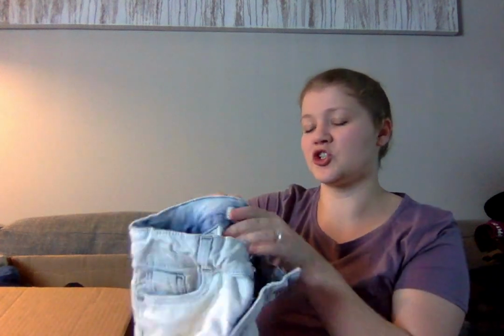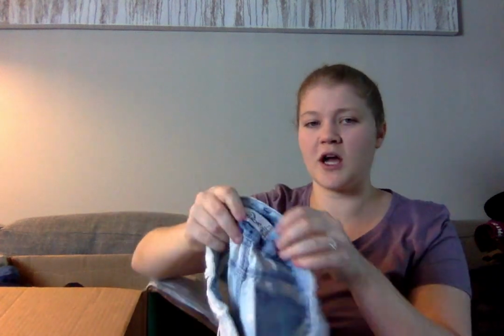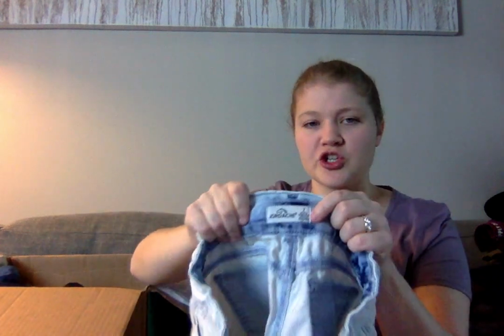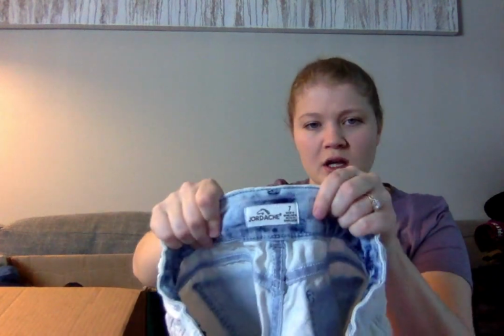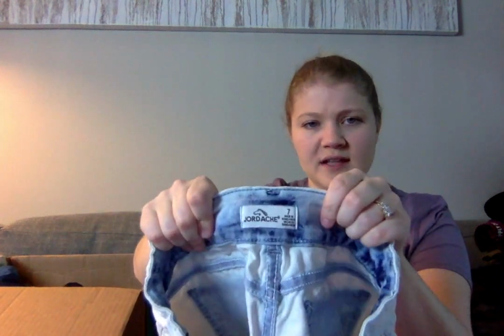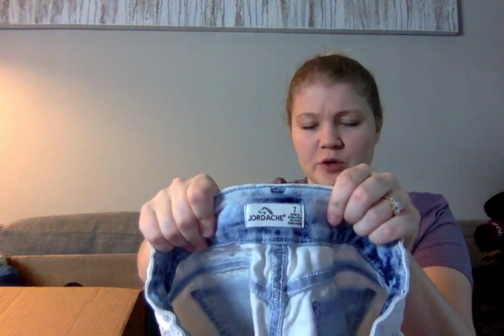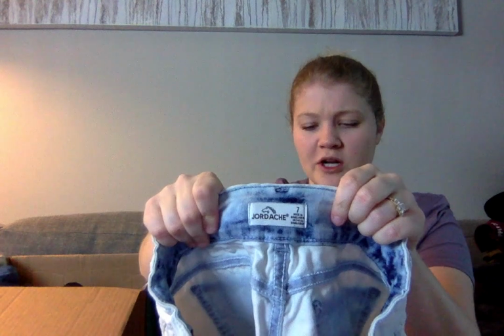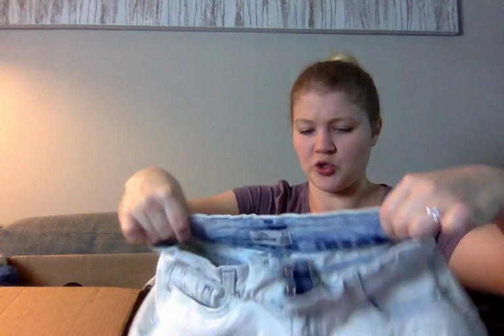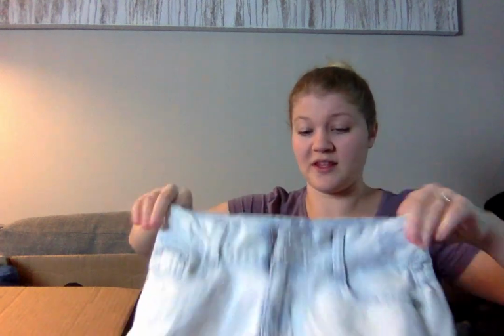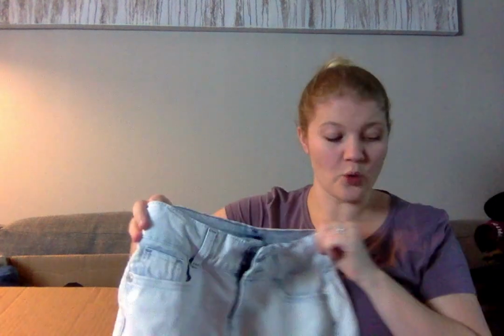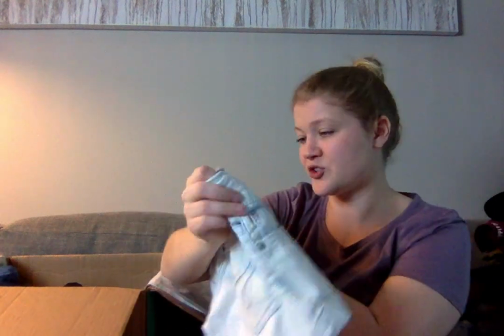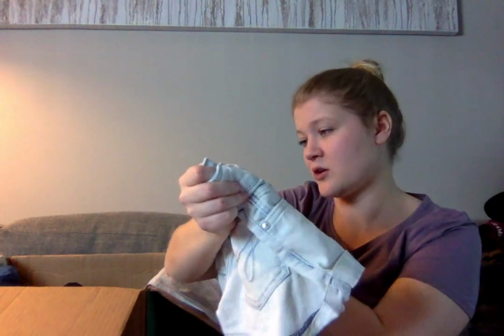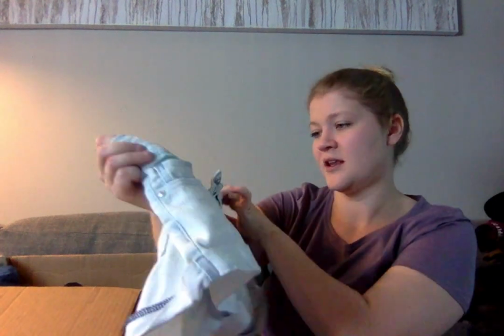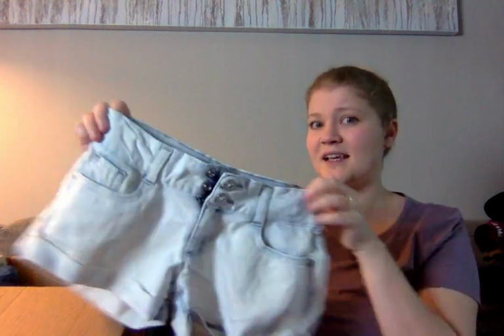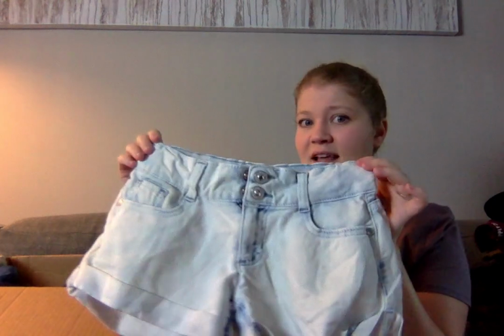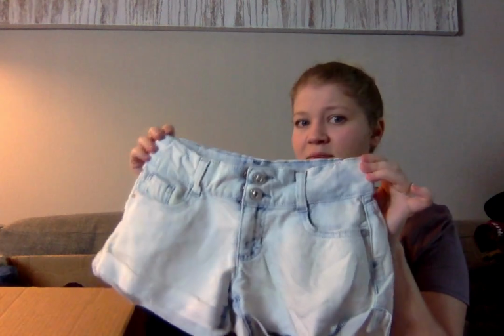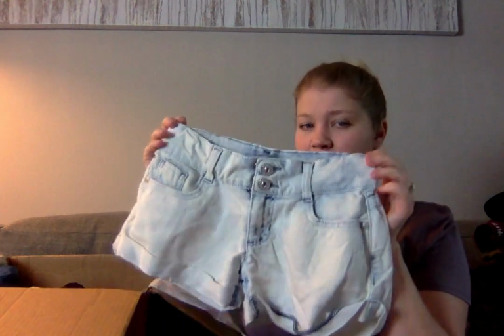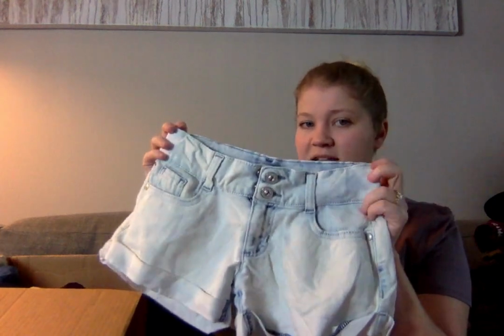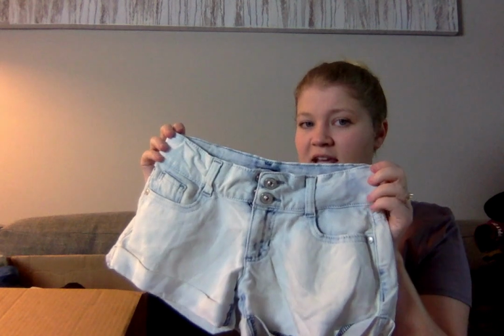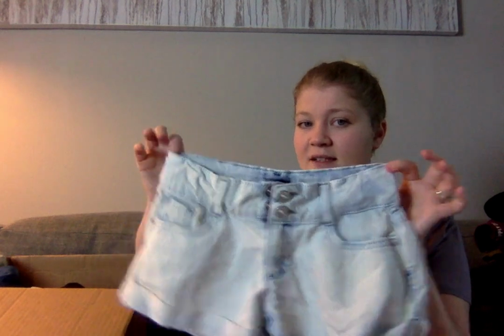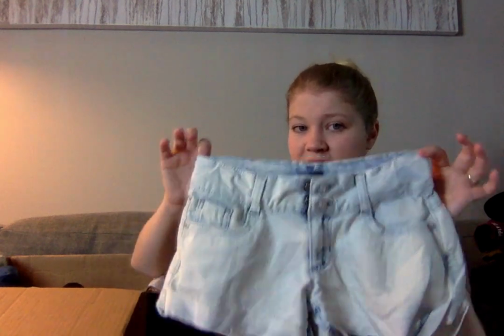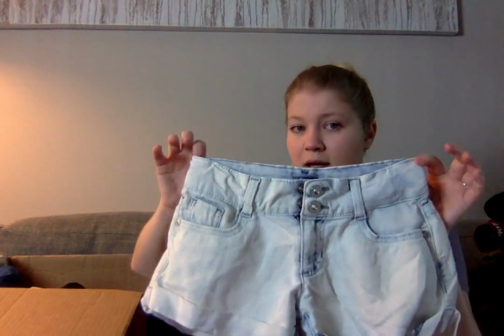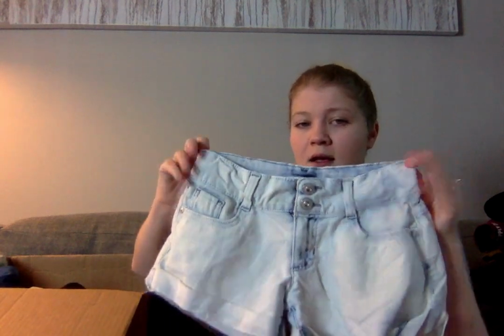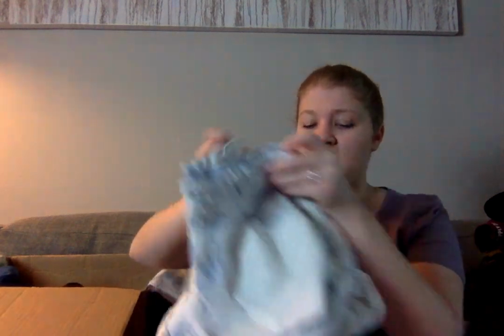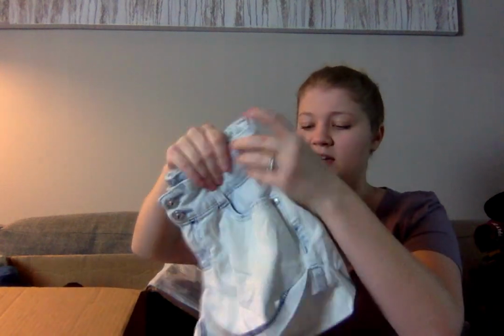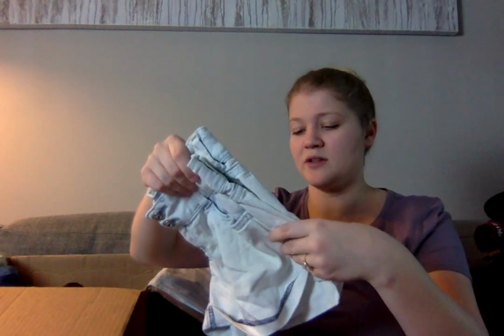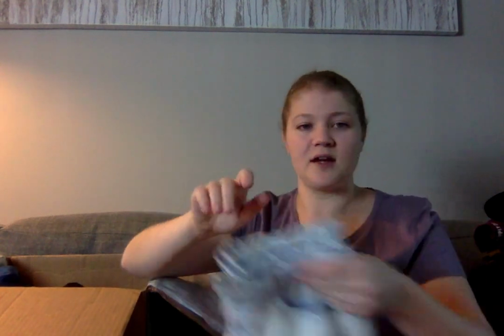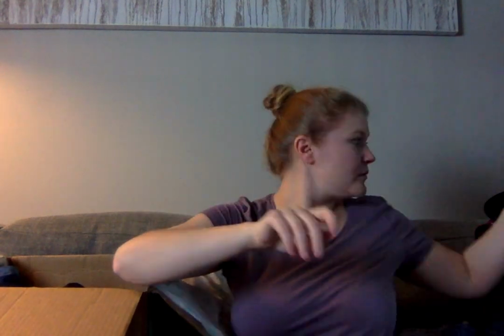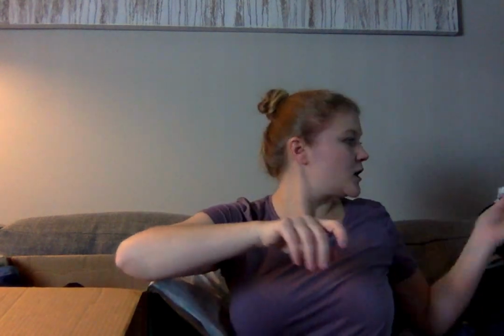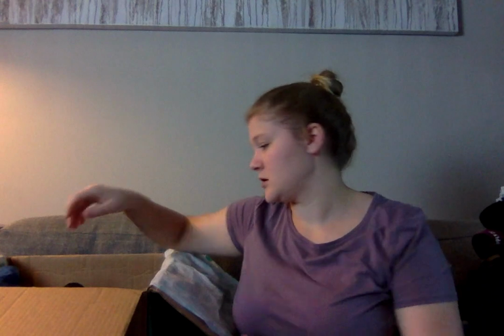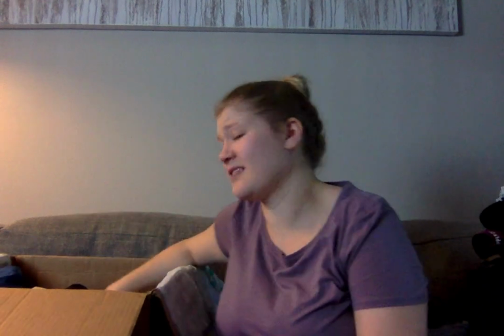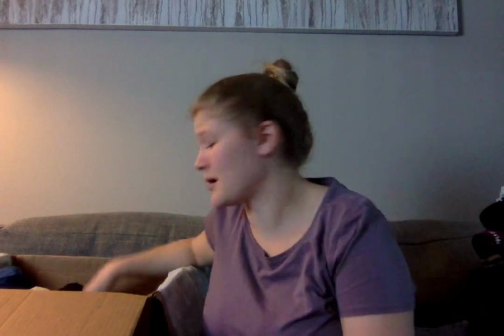Another pair of shorts — these are Jordache, and they're very small. They say size seven, and I'm thinking that's a kids' size seven, because this is tiny. Kids' shorts, that's fine — probably about five dollars.